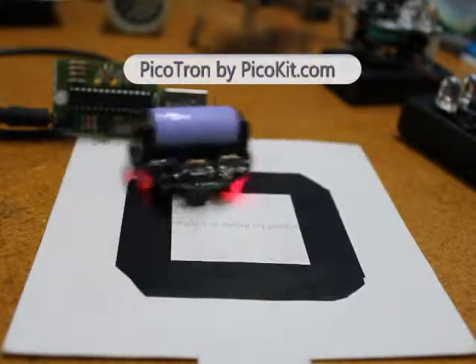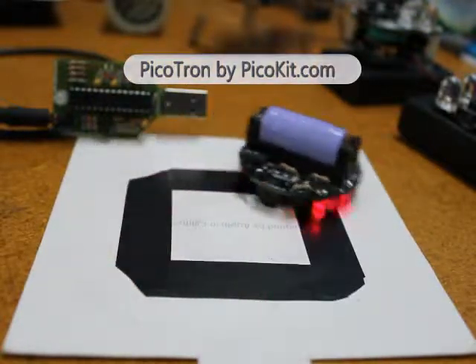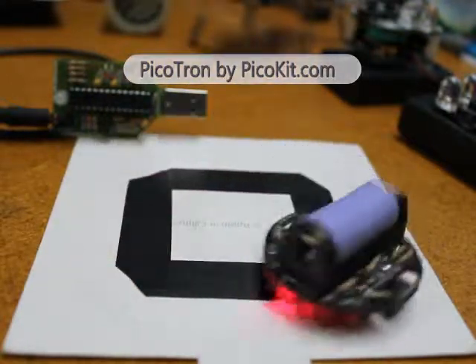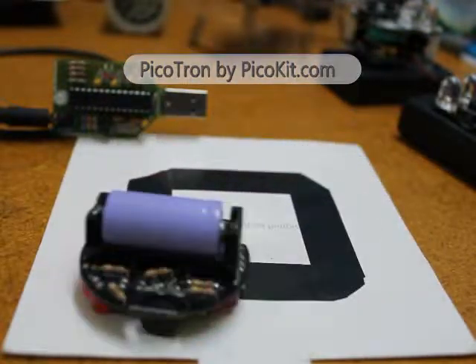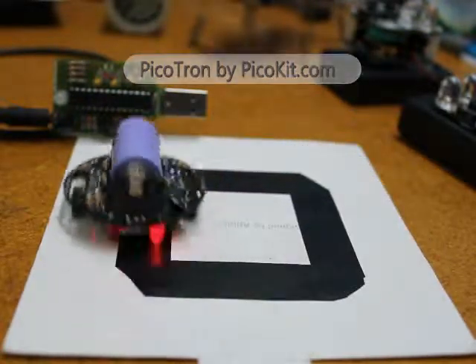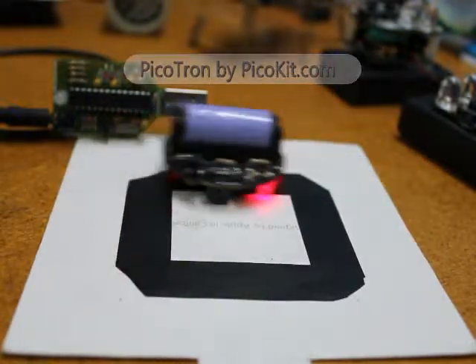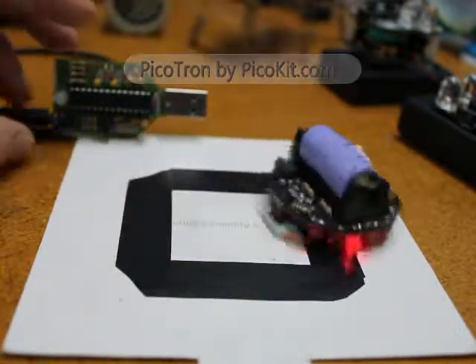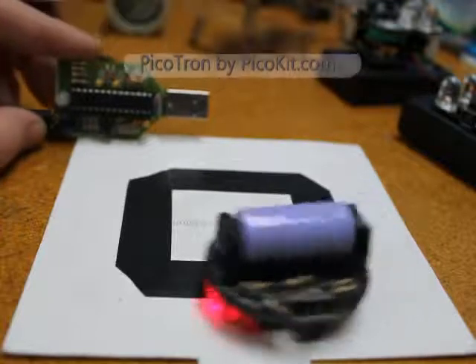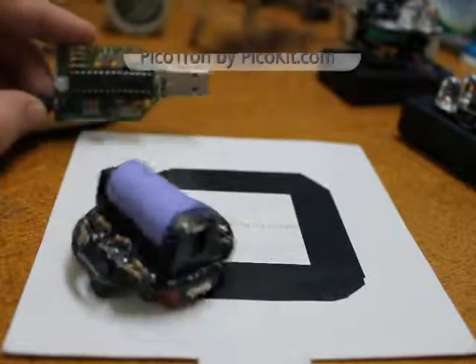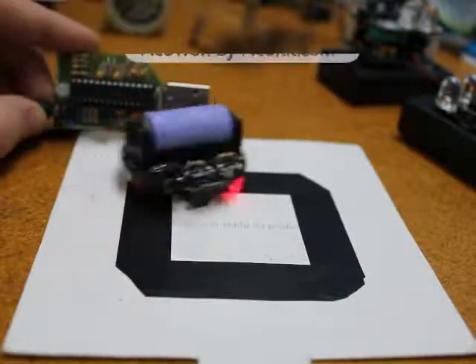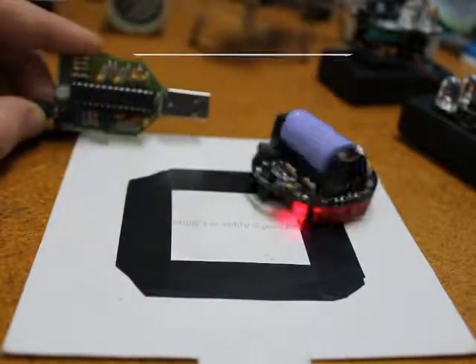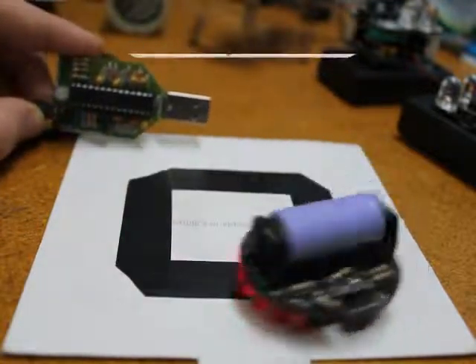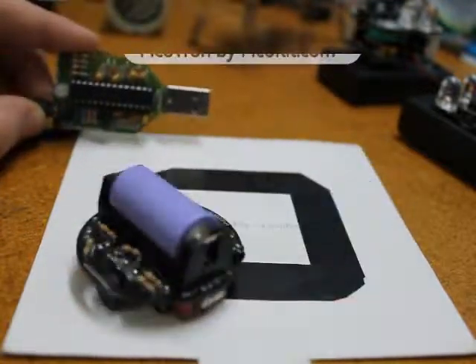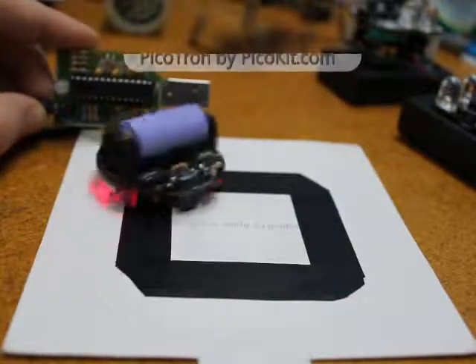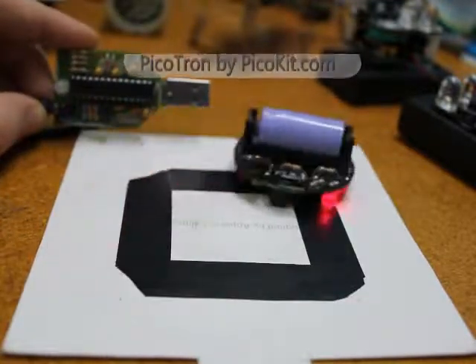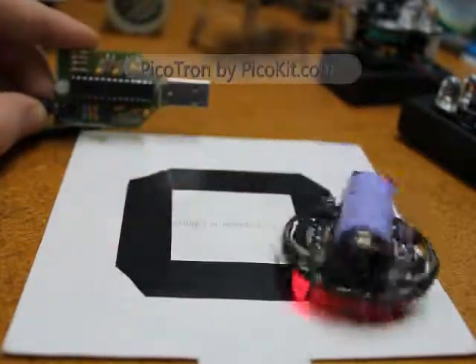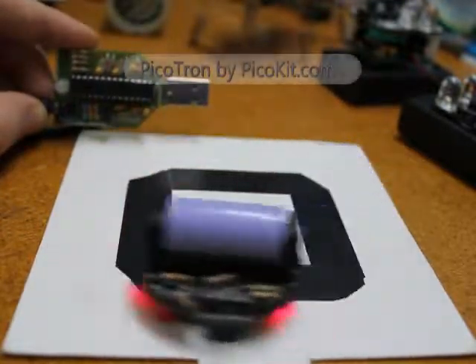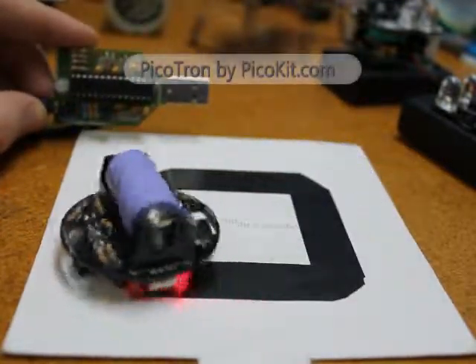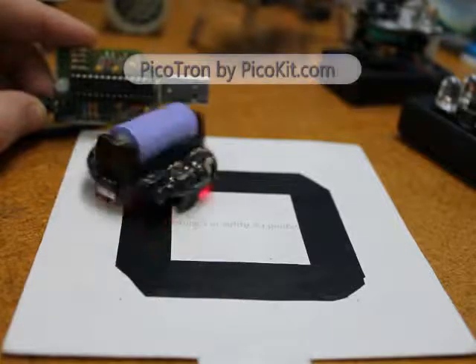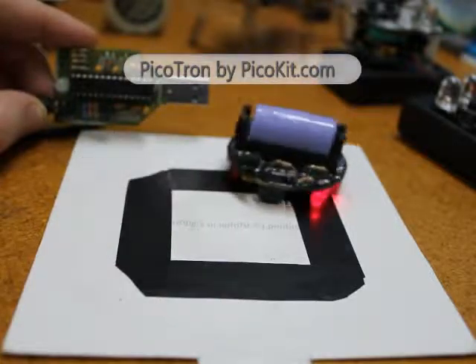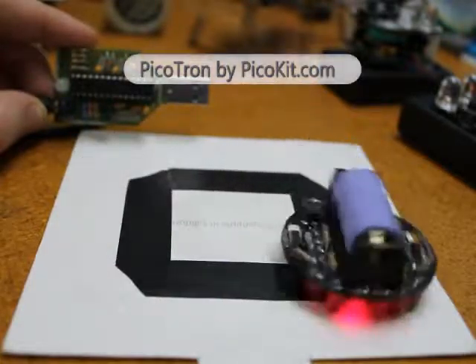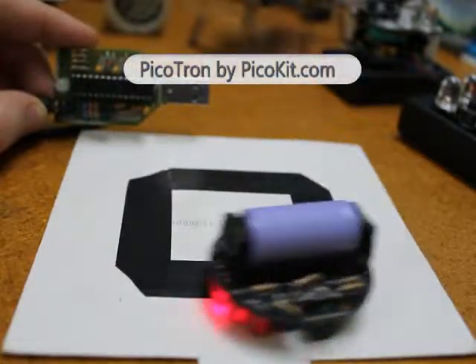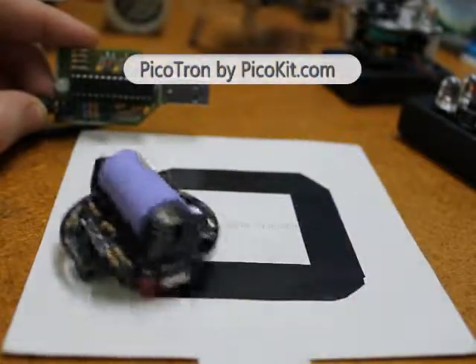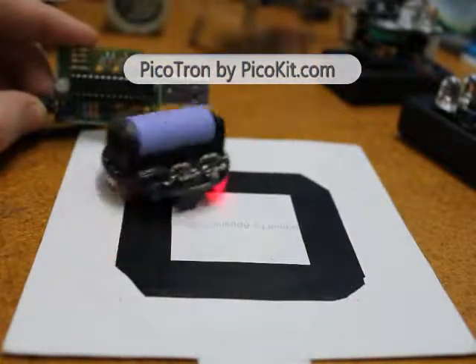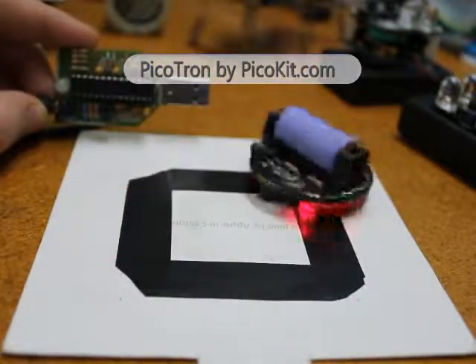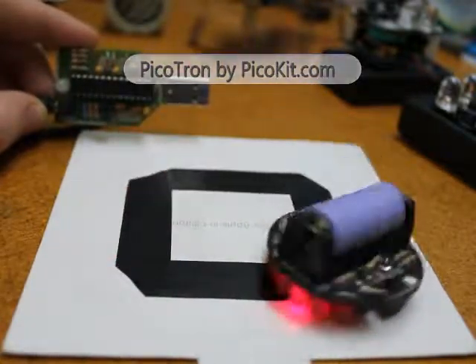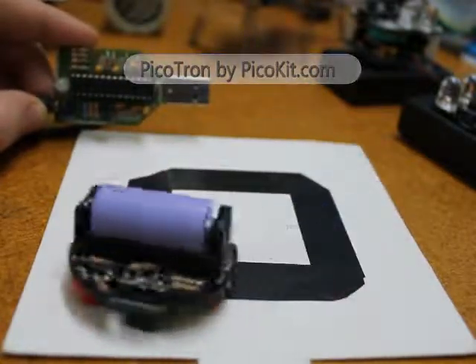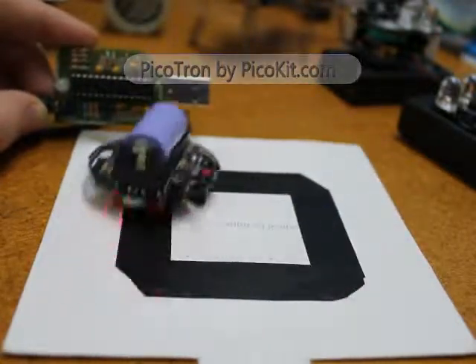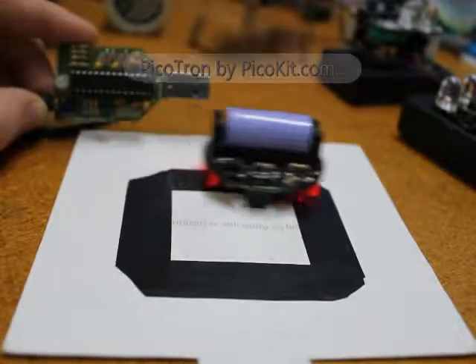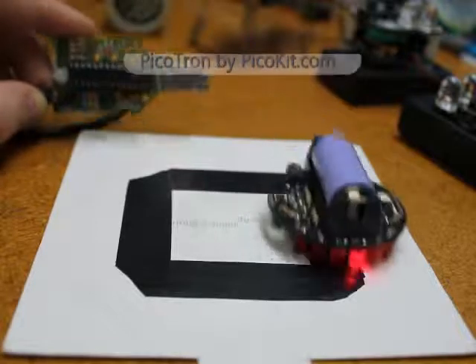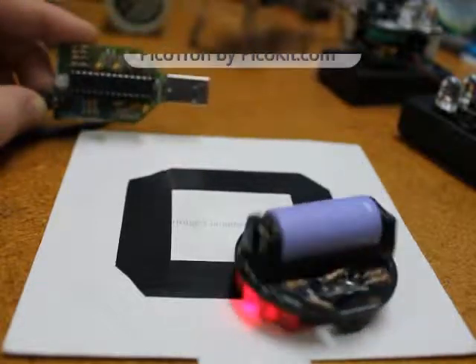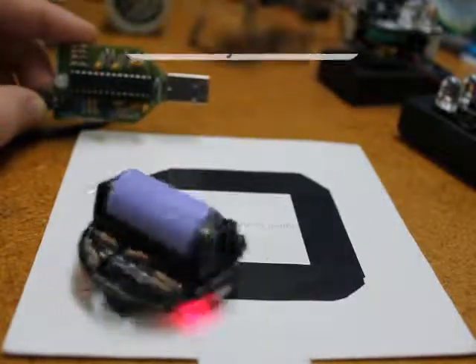You can either purchase a pre-programmed microchip PIC with the kit, or use one of our PicoFlow USB programmers to program your own hex file from a compatible firmware compiler for microchips in C, Pascal, BASIC, or assembly software language.